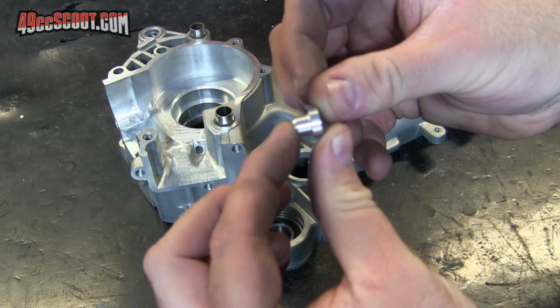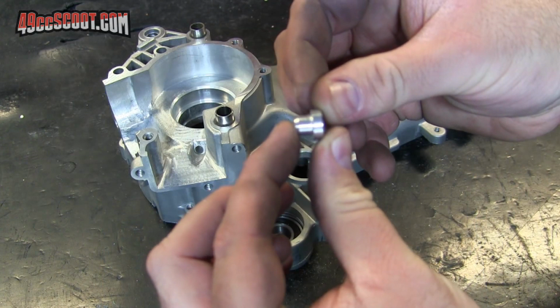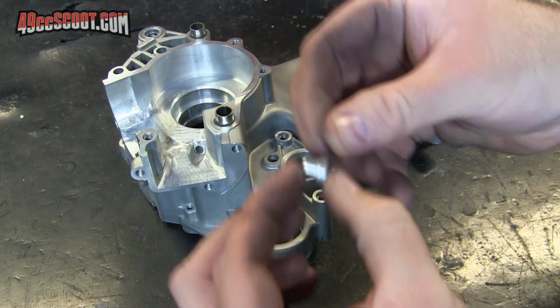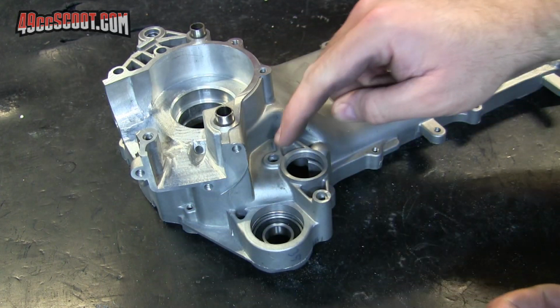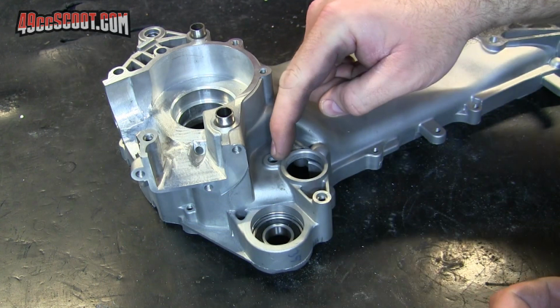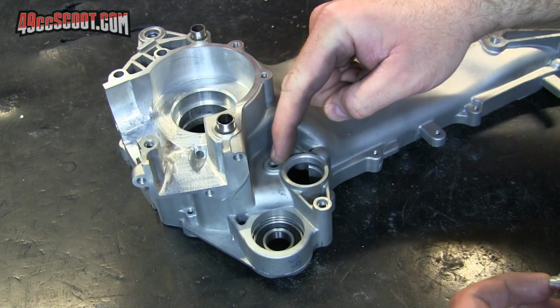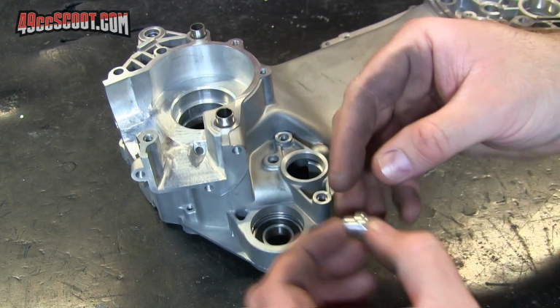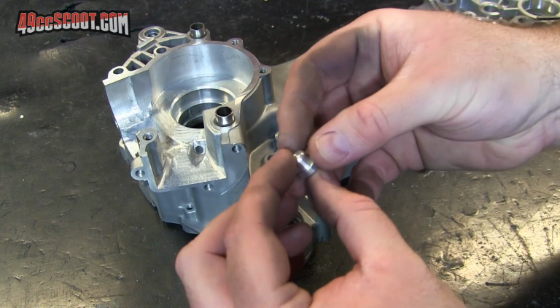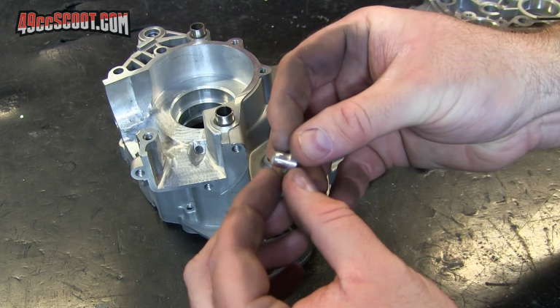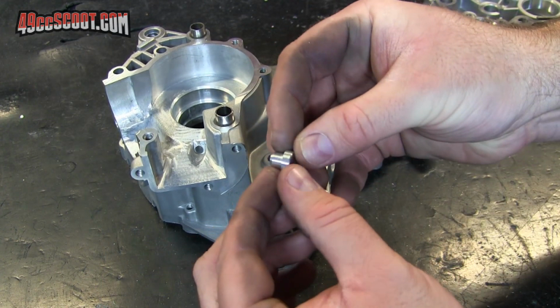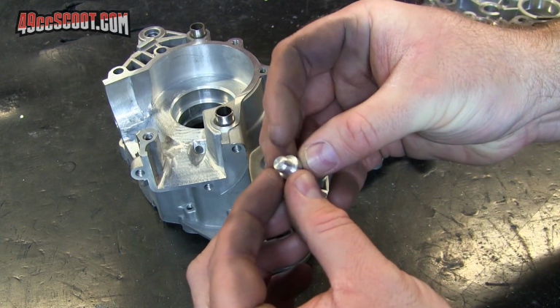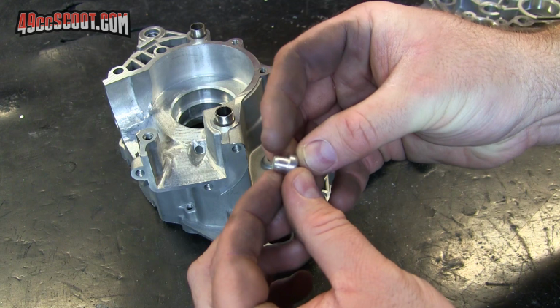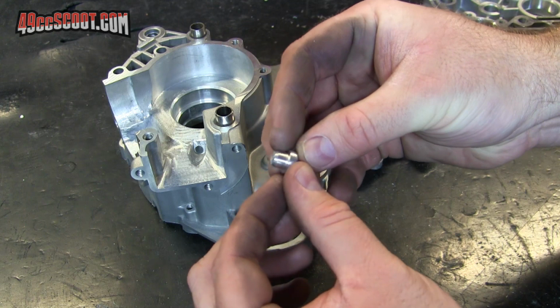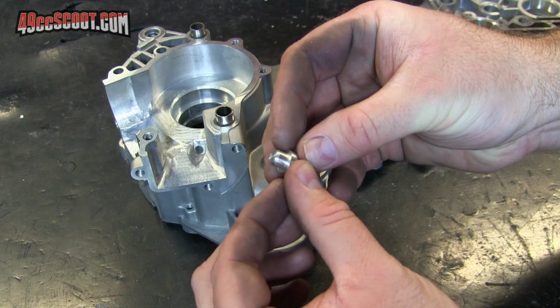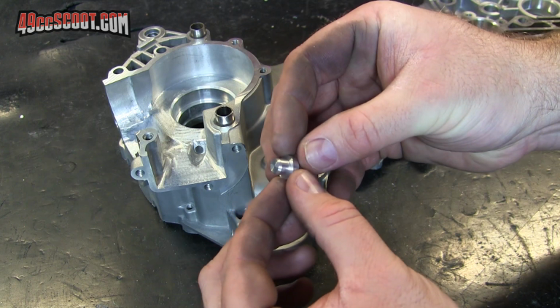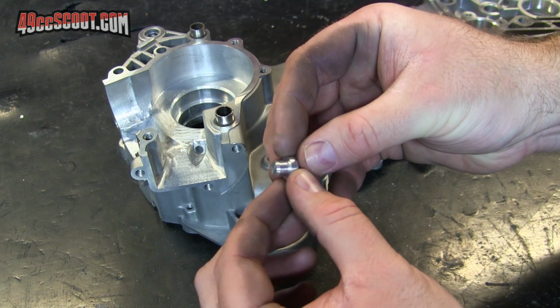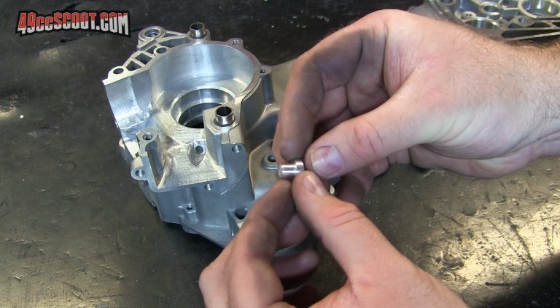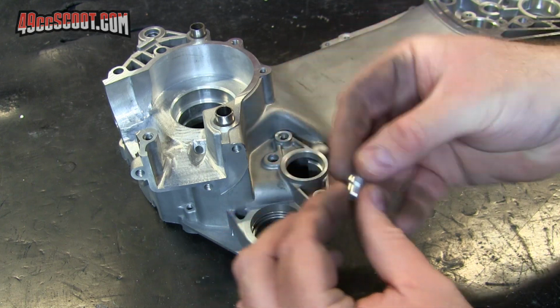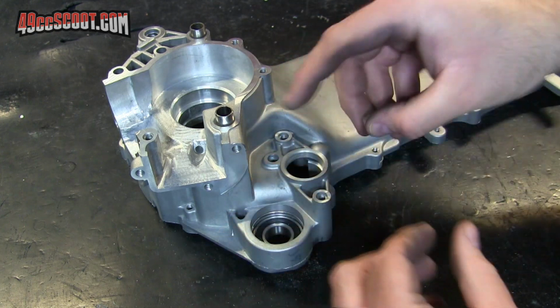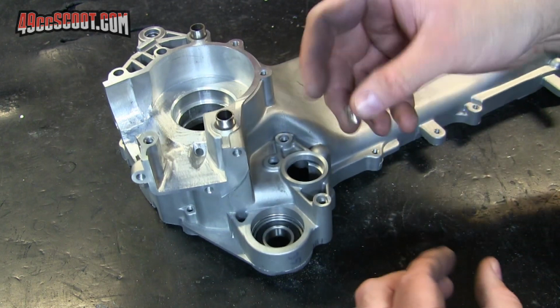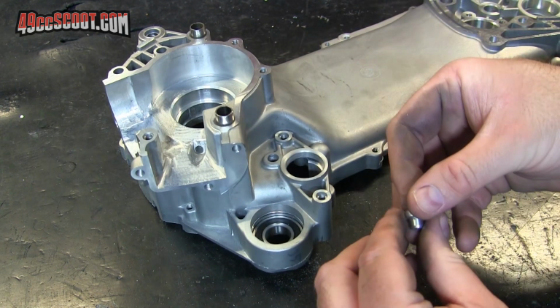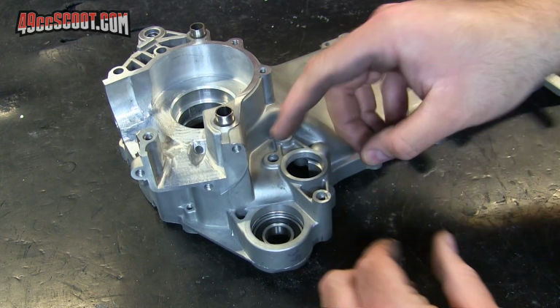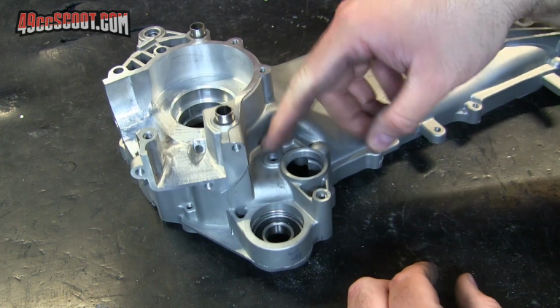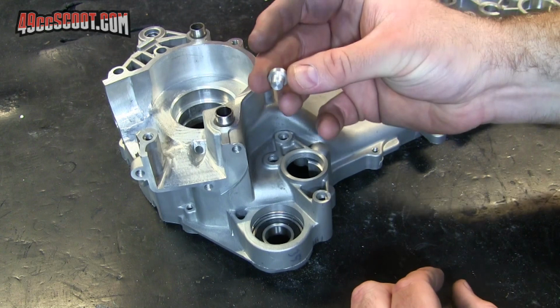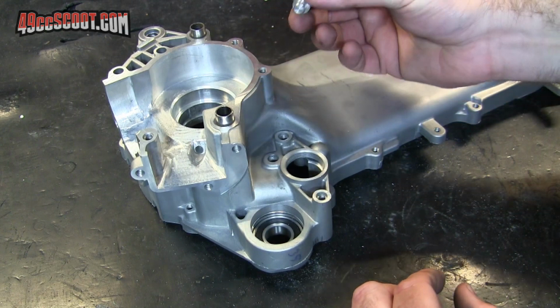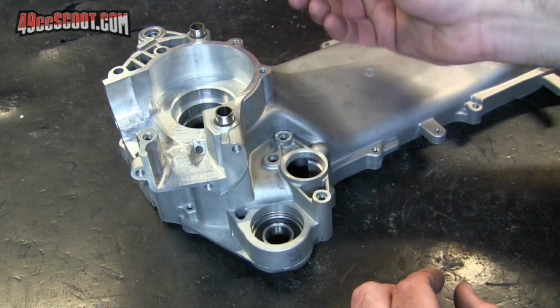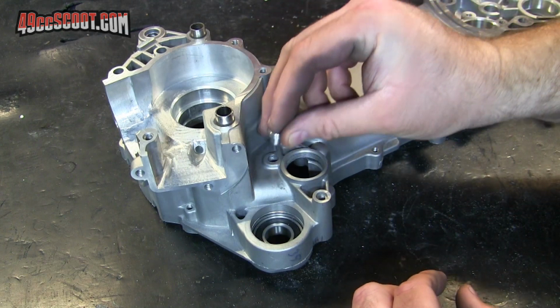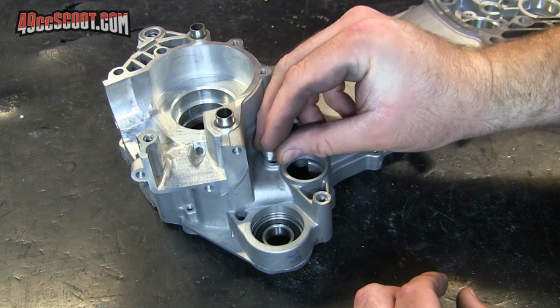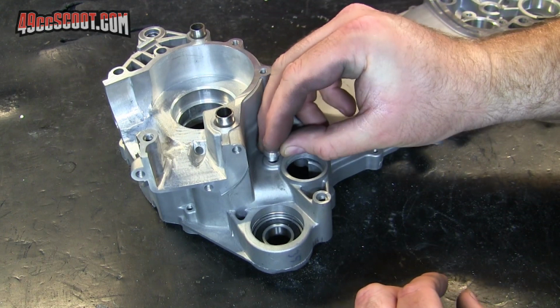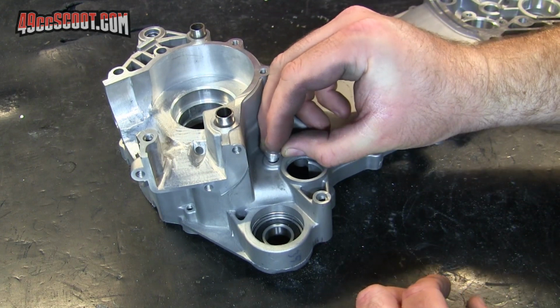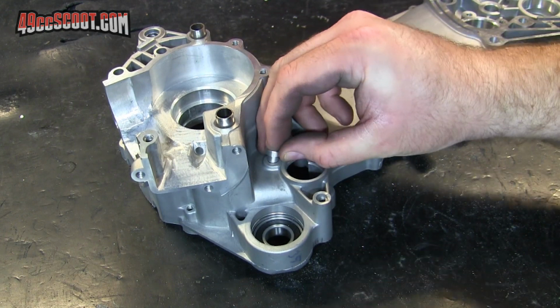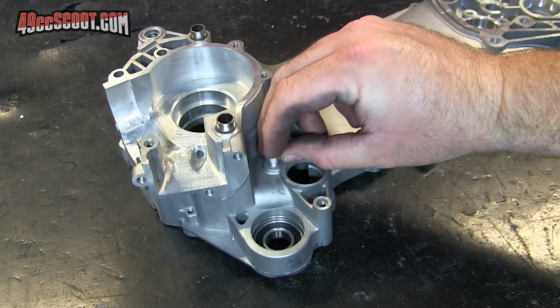Here's the first plug — that's for this small hole obviously — and it's just a little larger than the hole because I want an interference fit. I could use heating the case and cooling this, but I'm just going to see if I can drive it in.